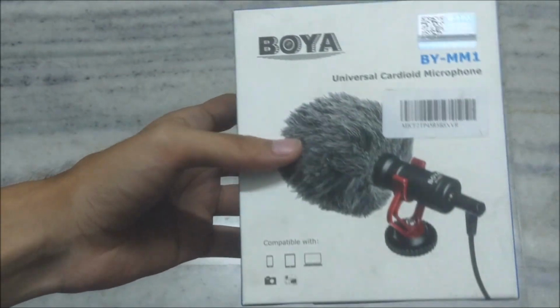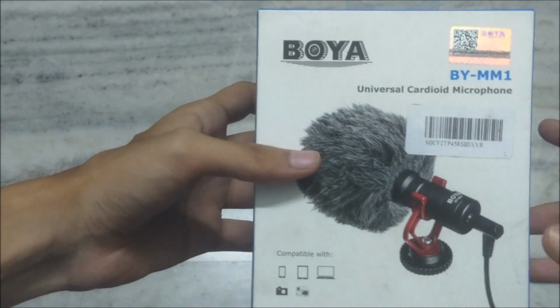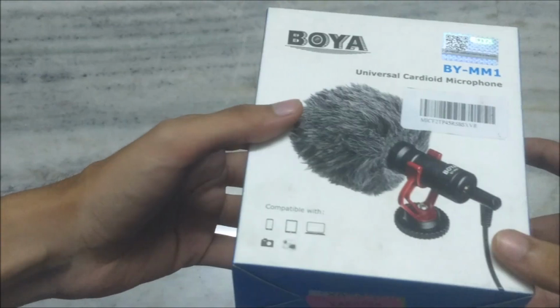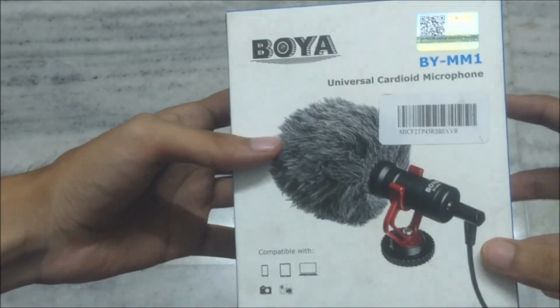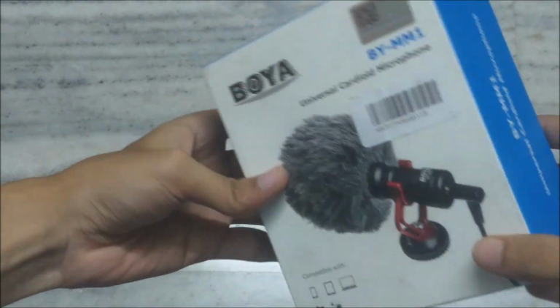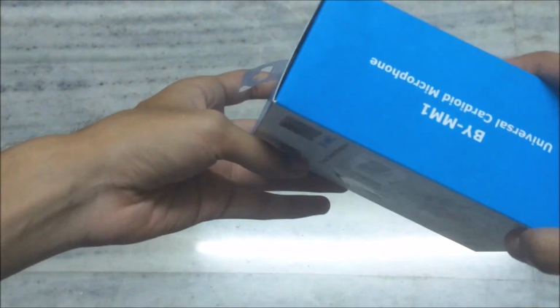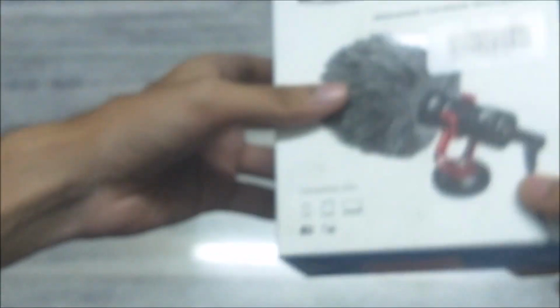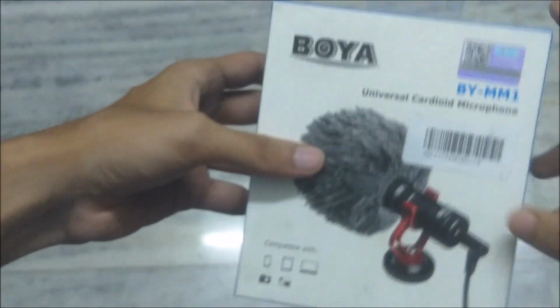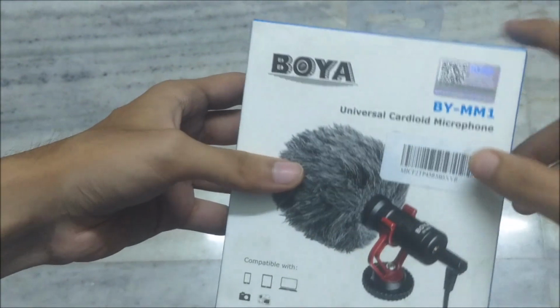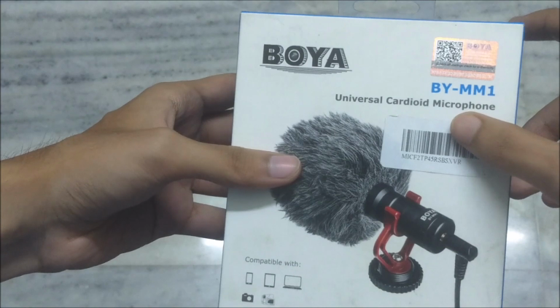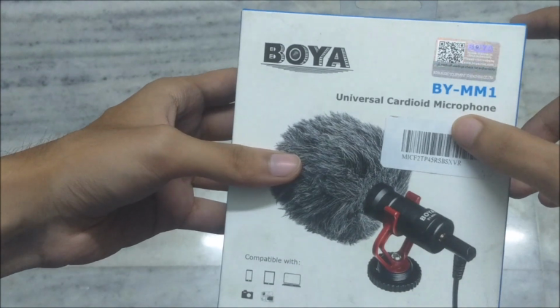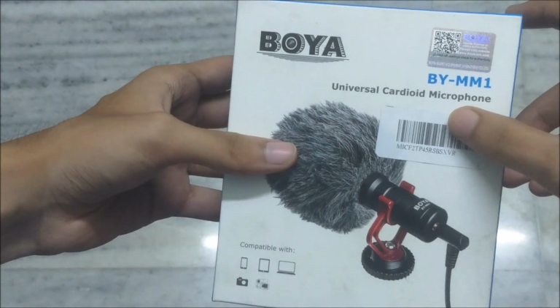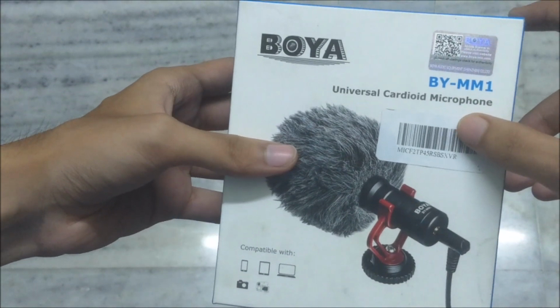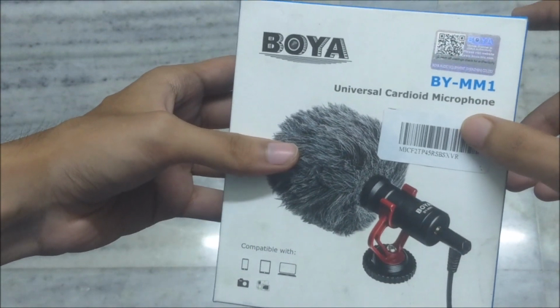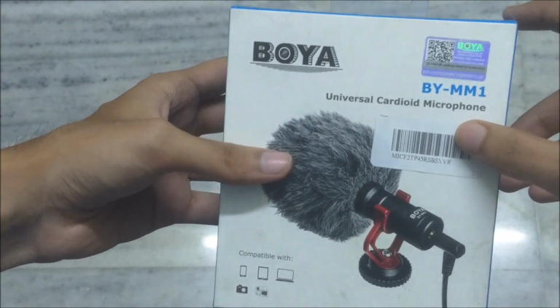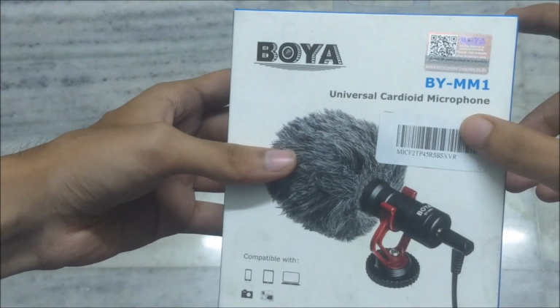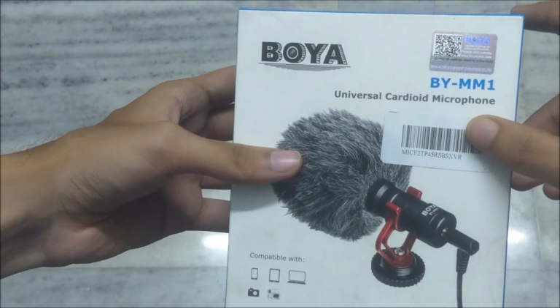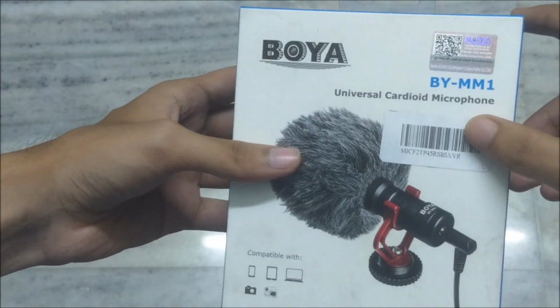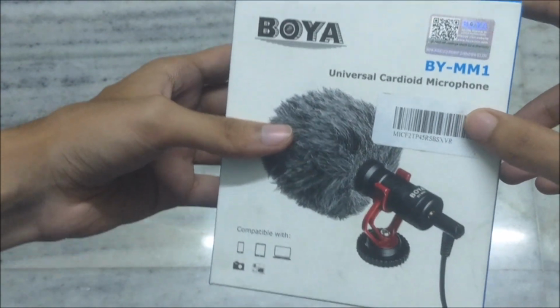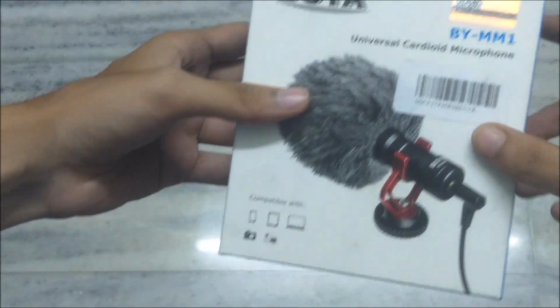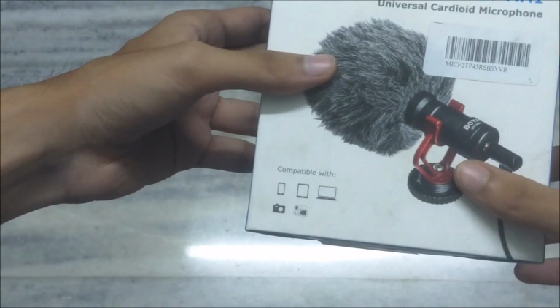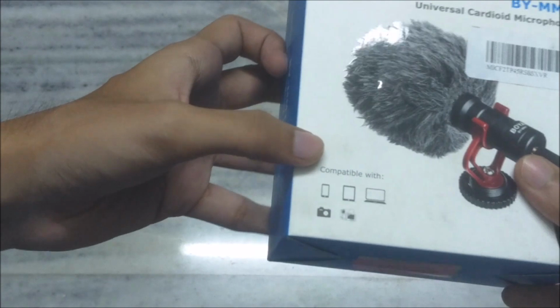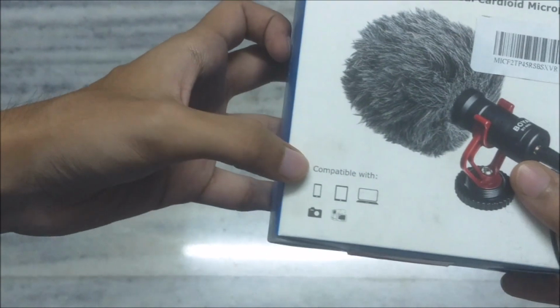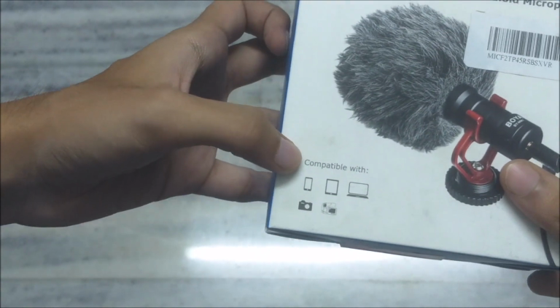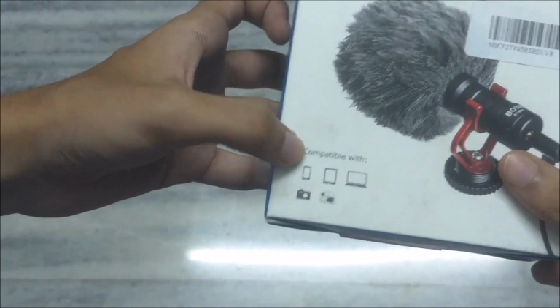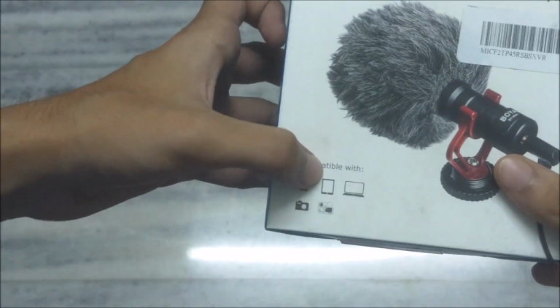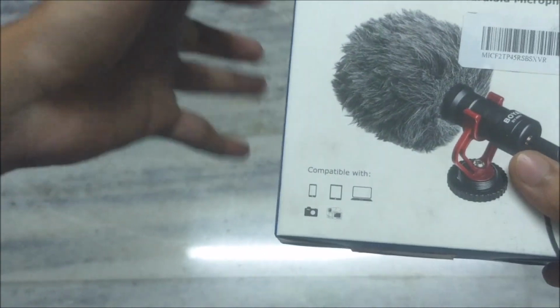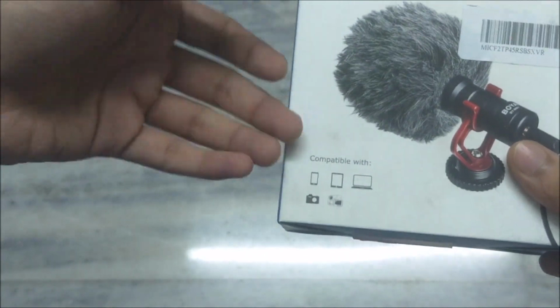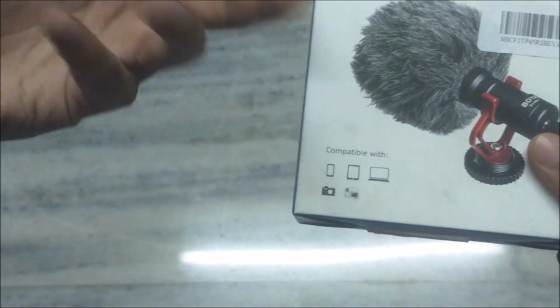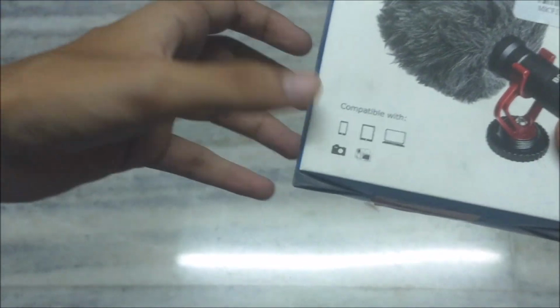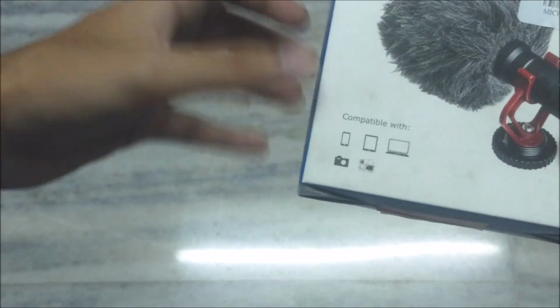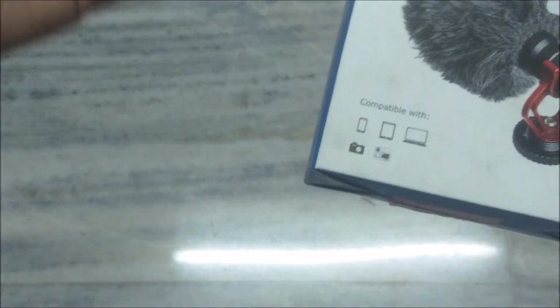As you can see, this is the box and how it looks. What is written? Universal Cardioid. I don't know how it's pronounced, I'm so sorry for that. And compatible with phone, tablet — it's all compatible.